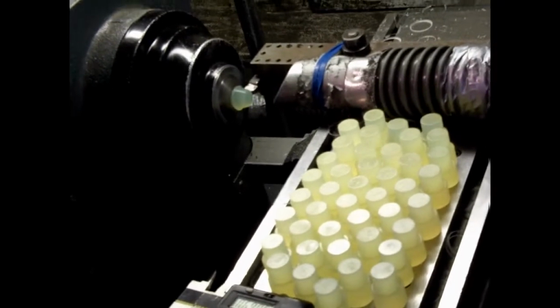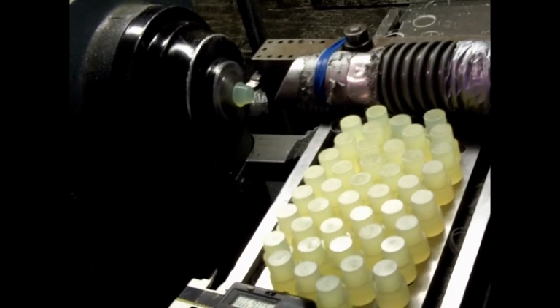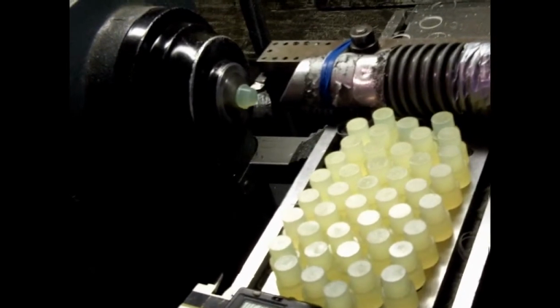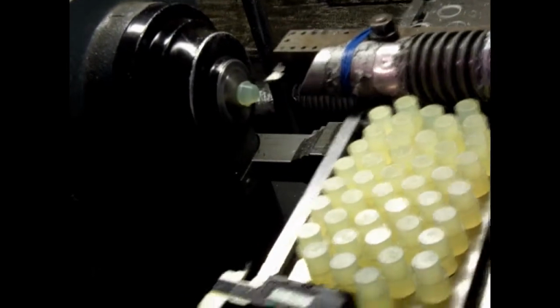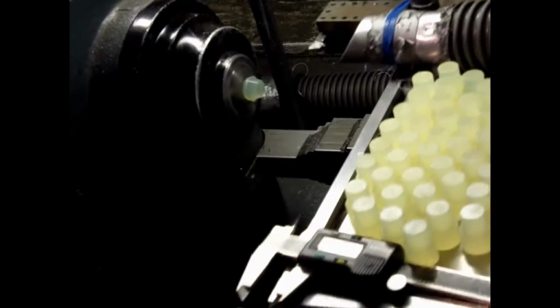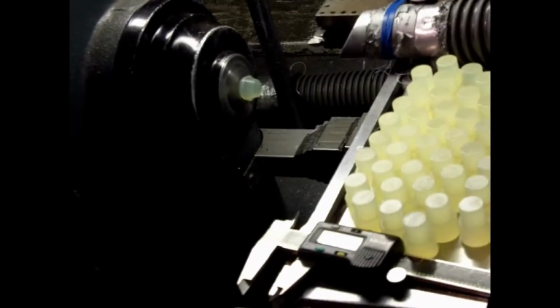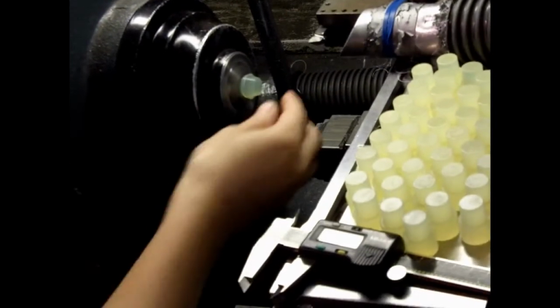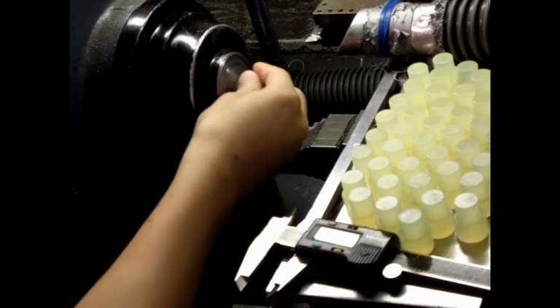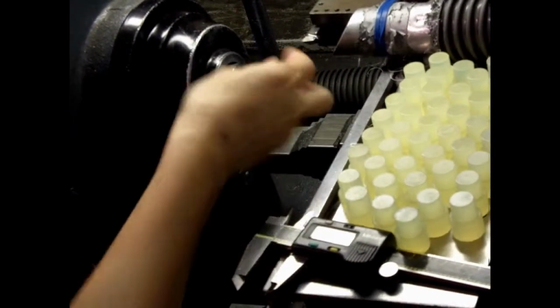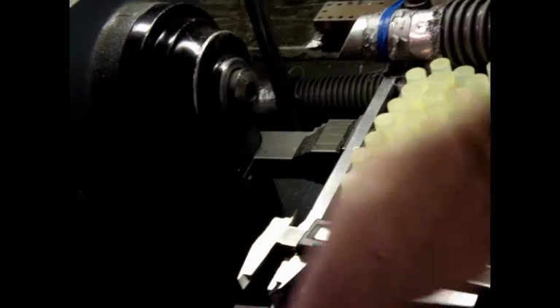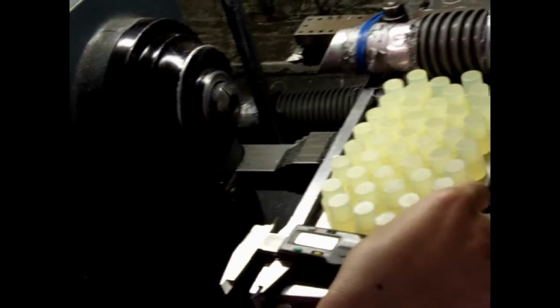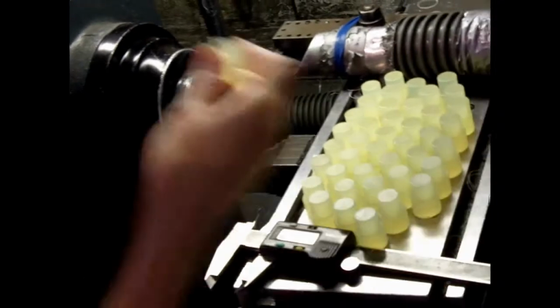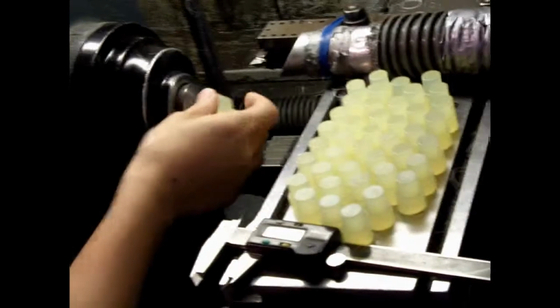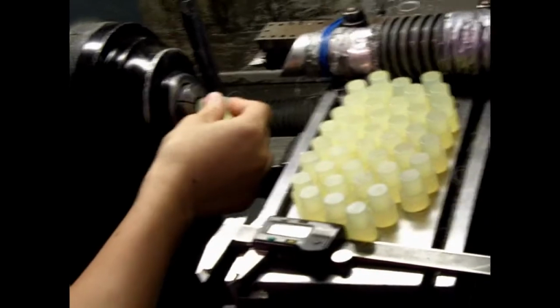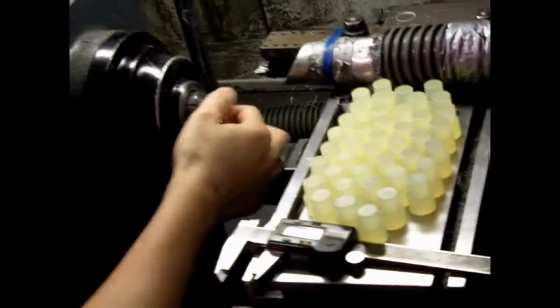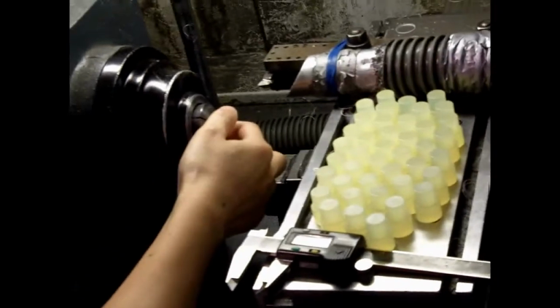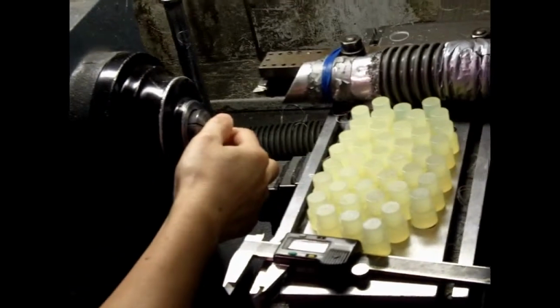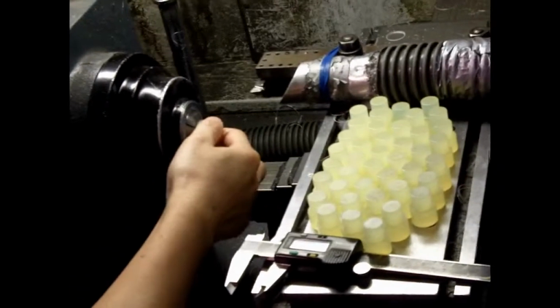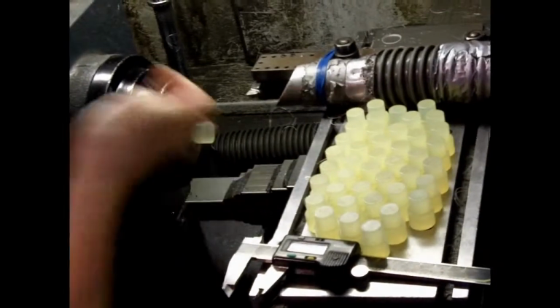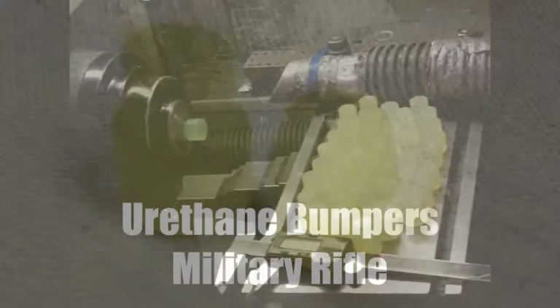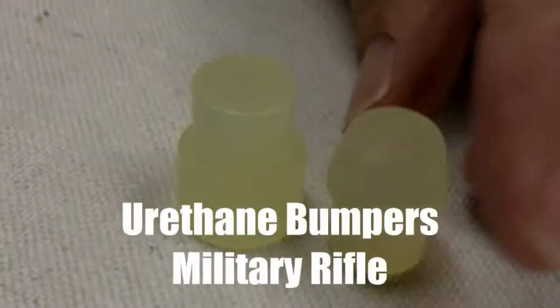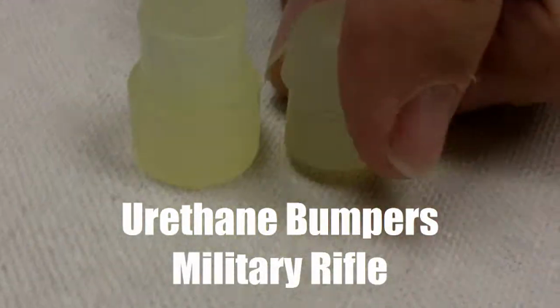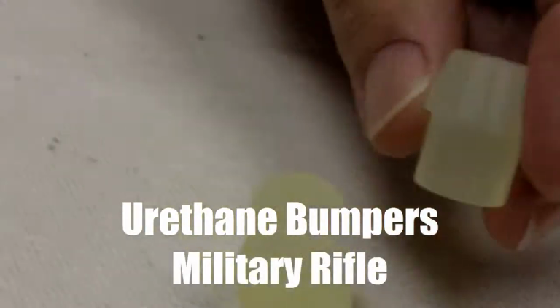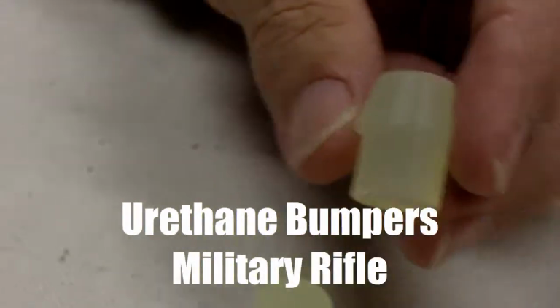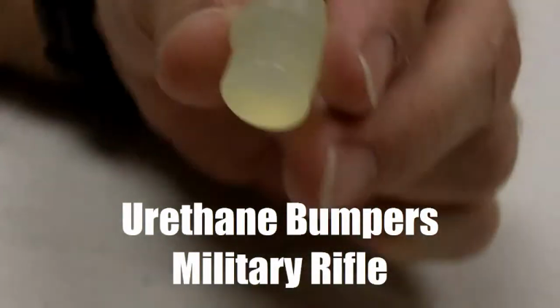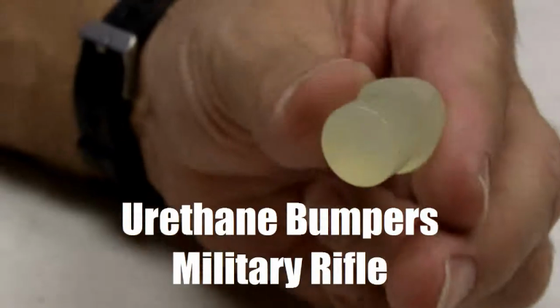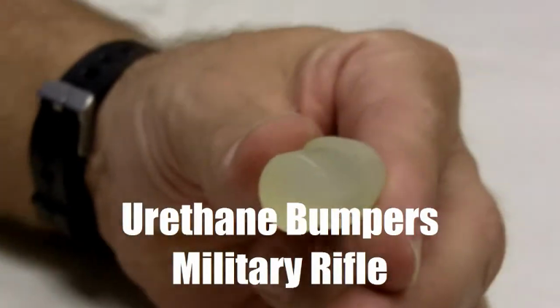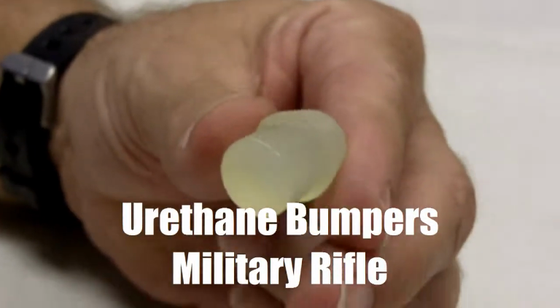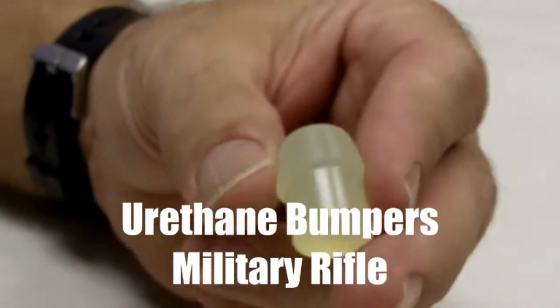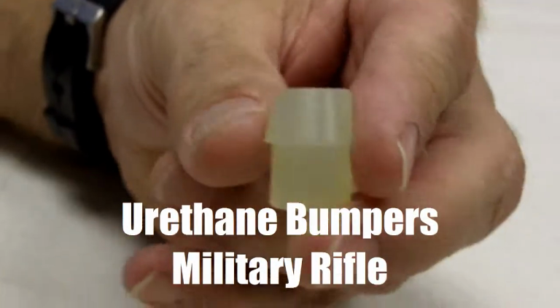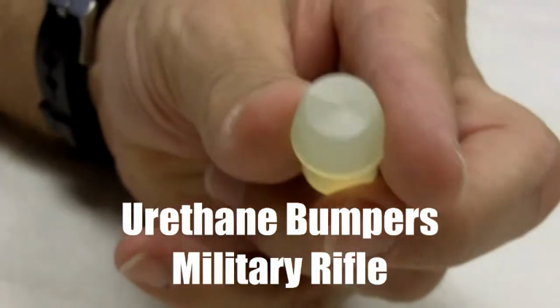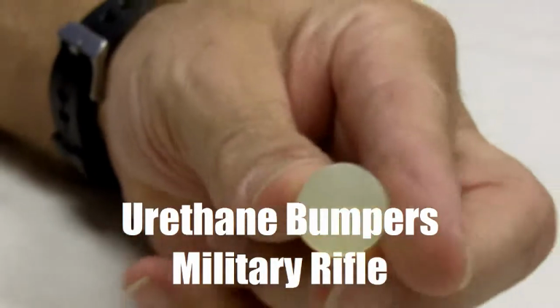This video shows a urethane bumper used in a military rifle. This part has been created at American Urethane to offer long-run durability while being impacted thousands of times.